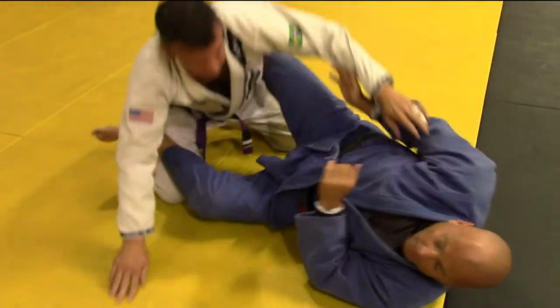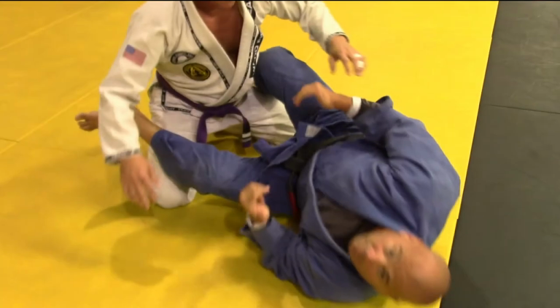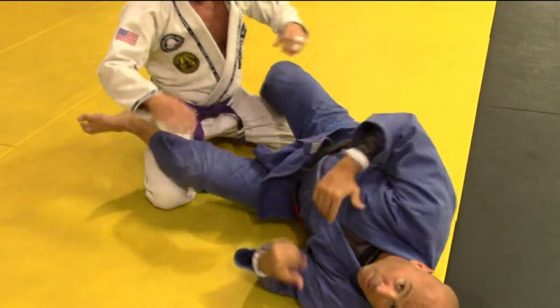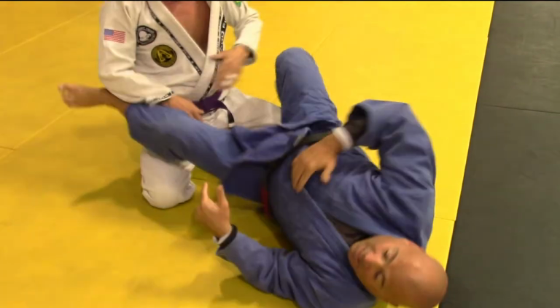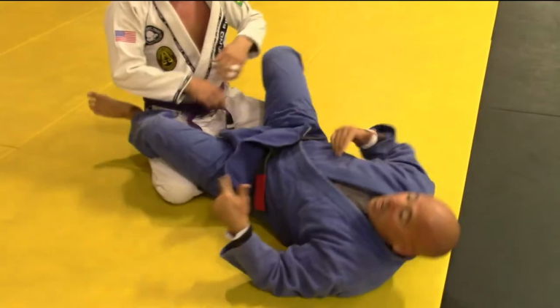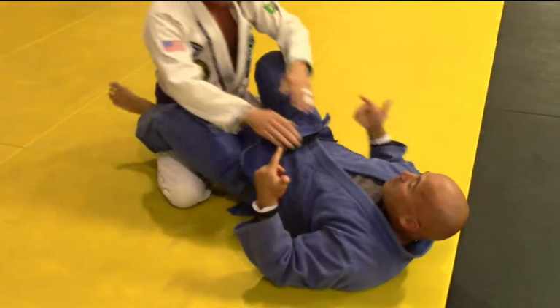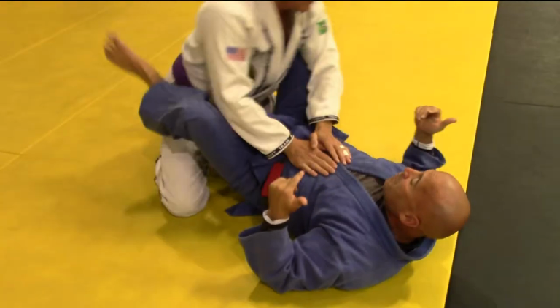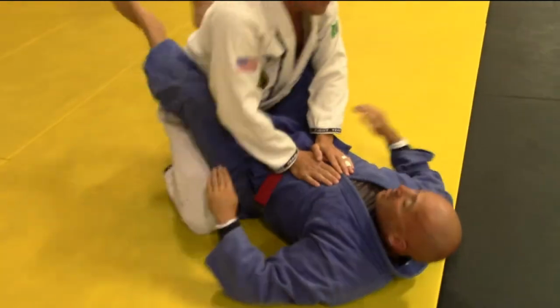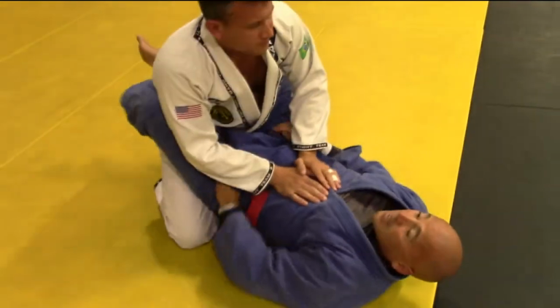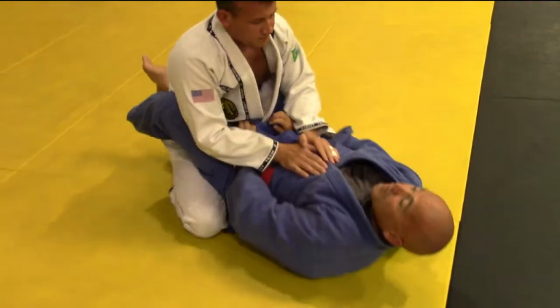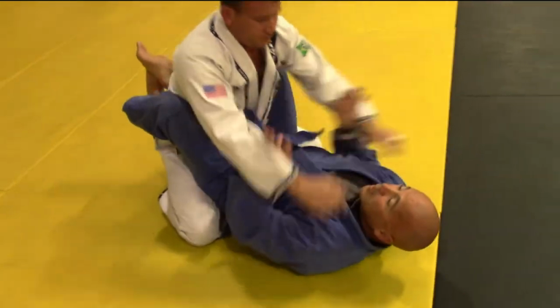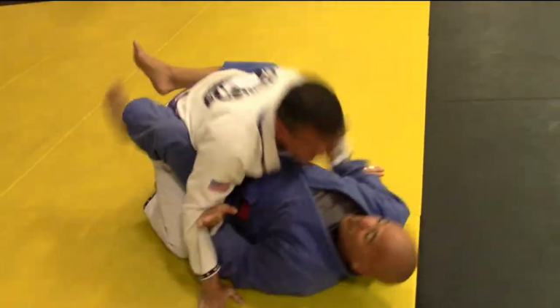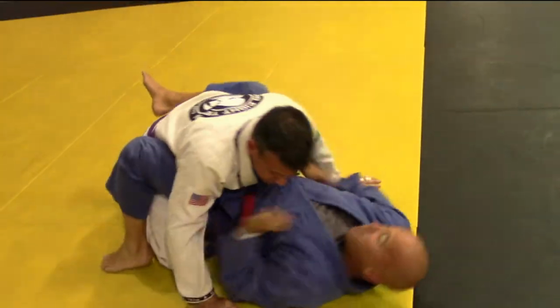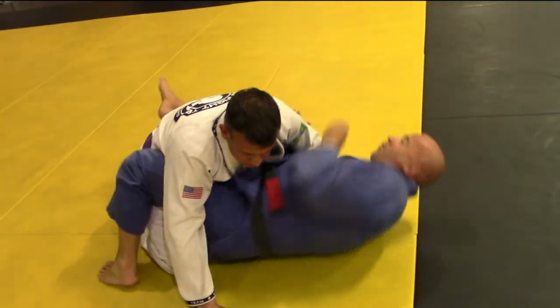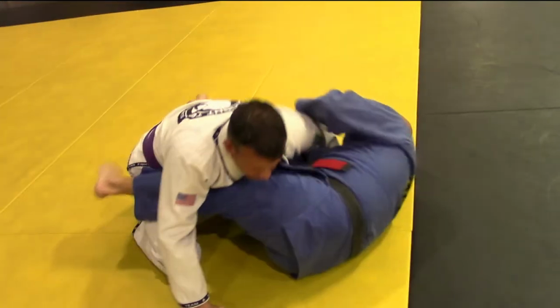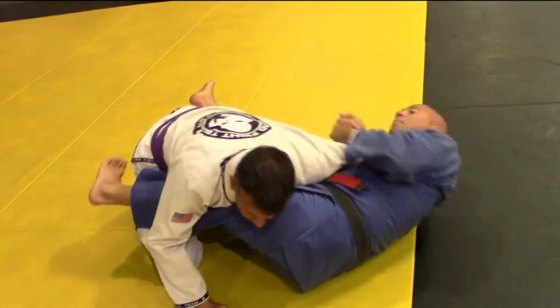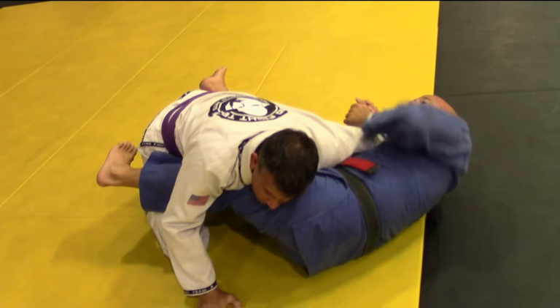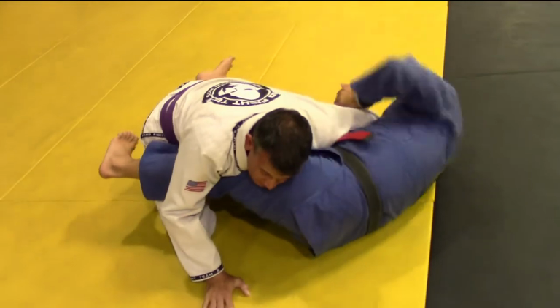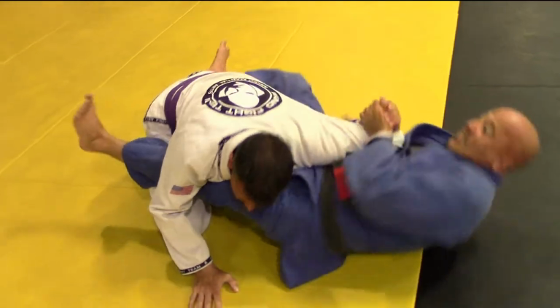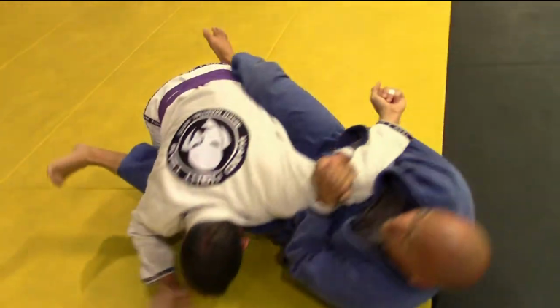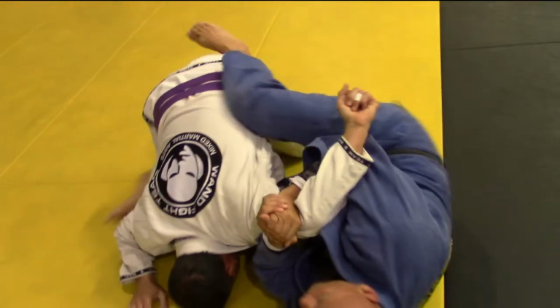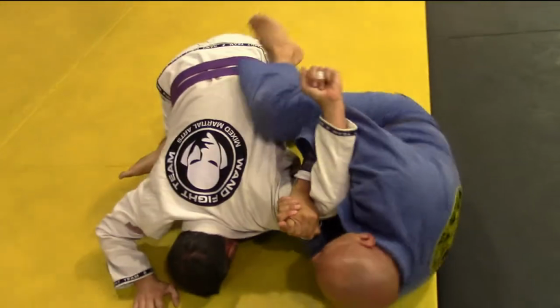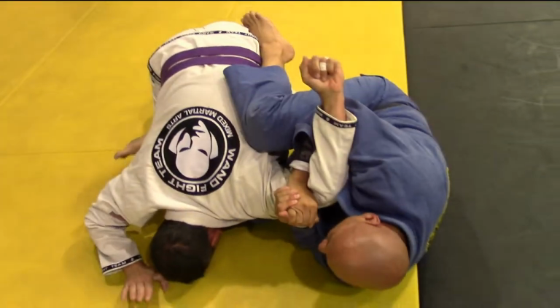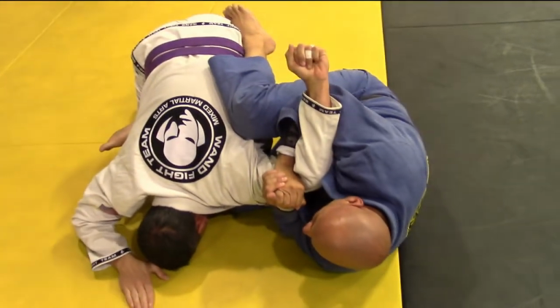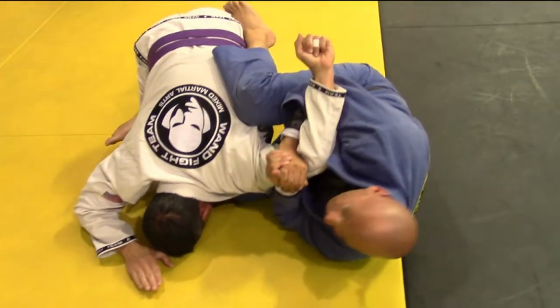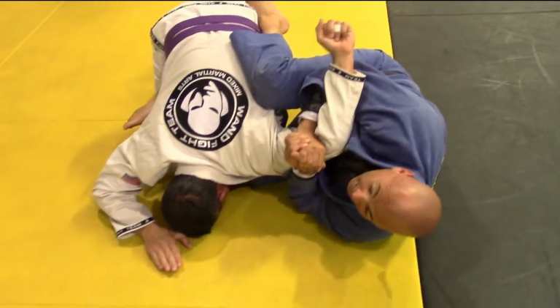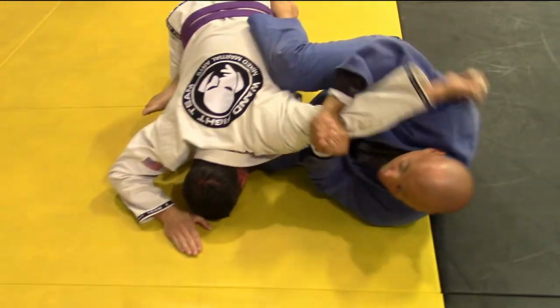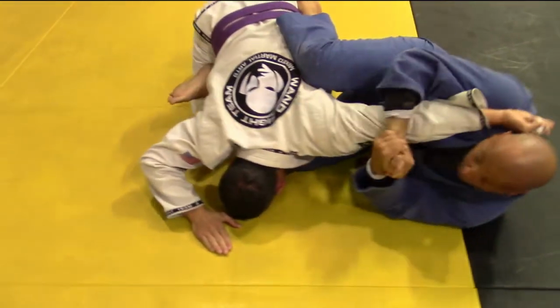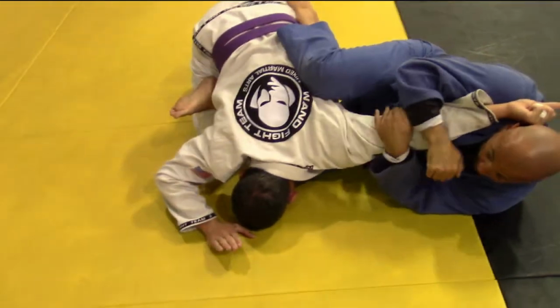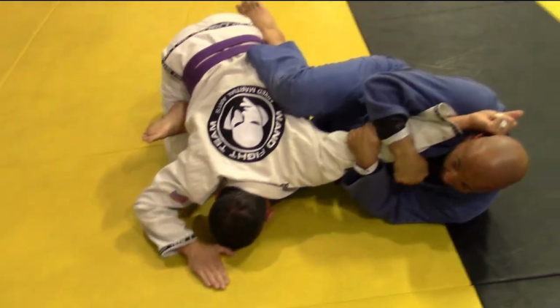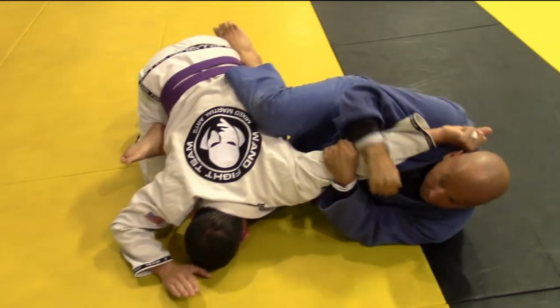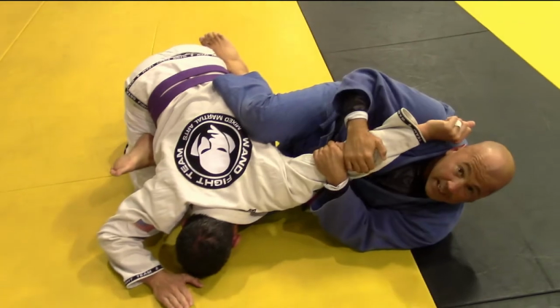Let me talk about the bent arm lock again. He bends that arm for resistance — I get it. He straightens out — I get it again.